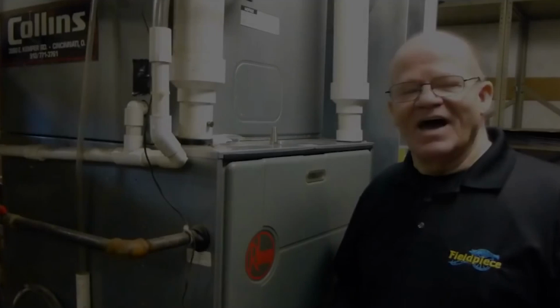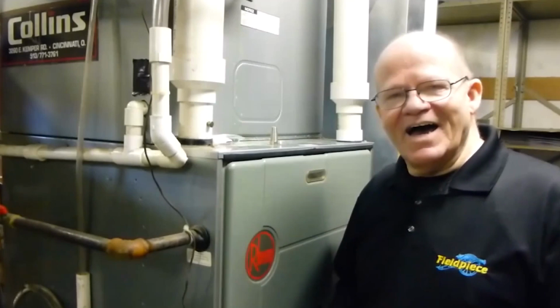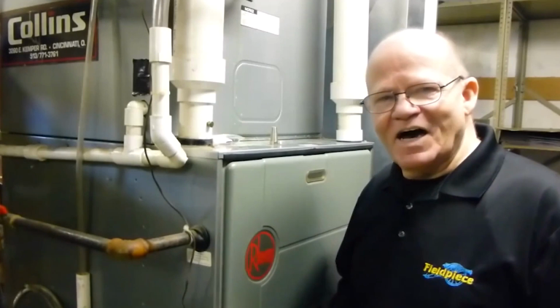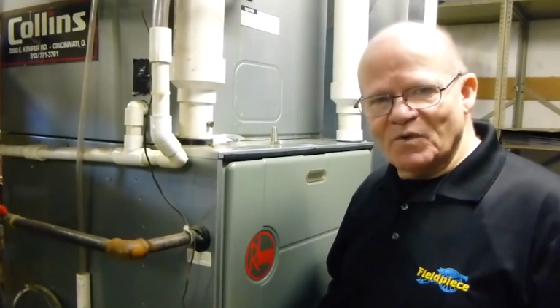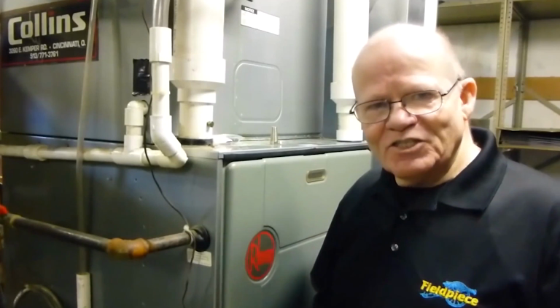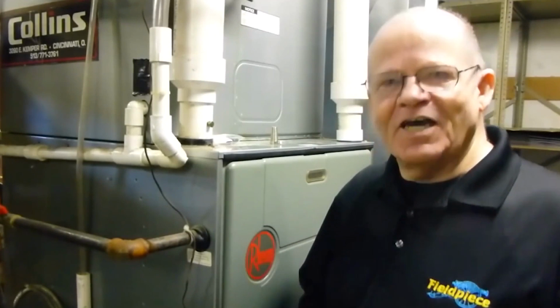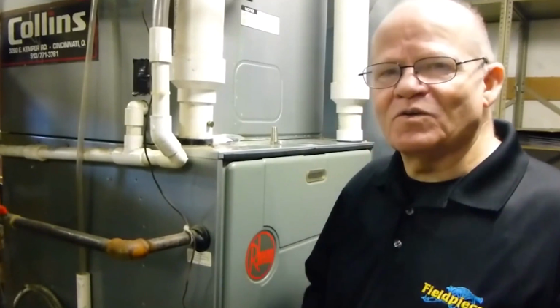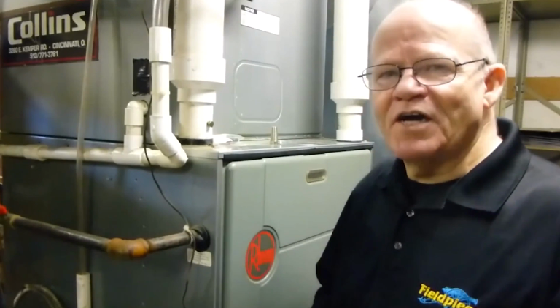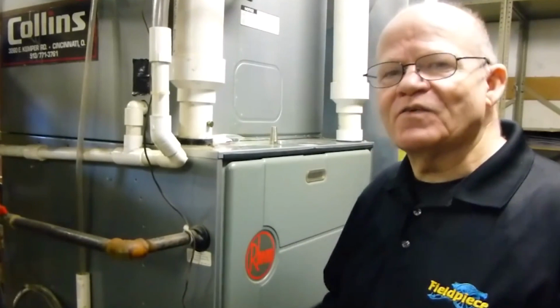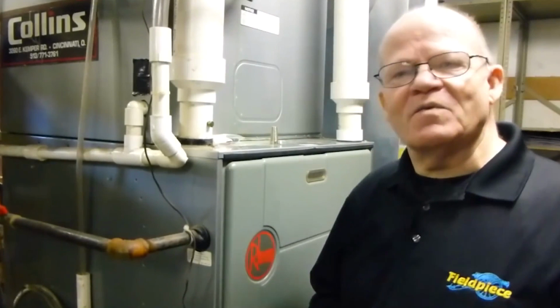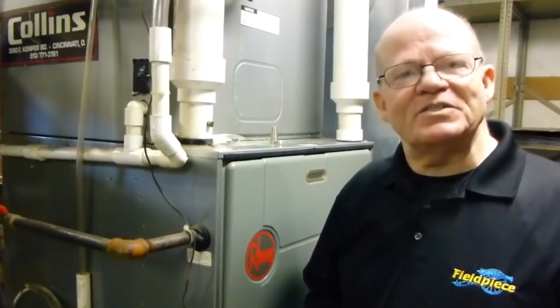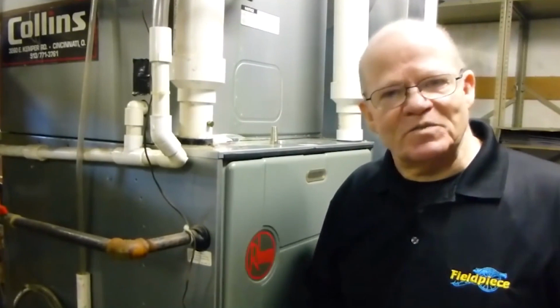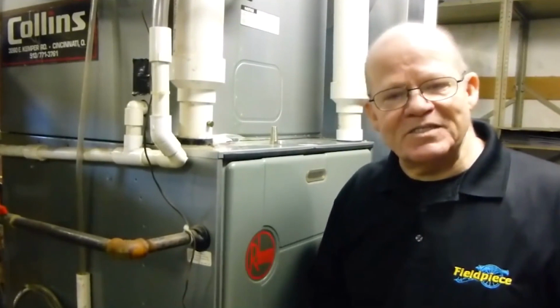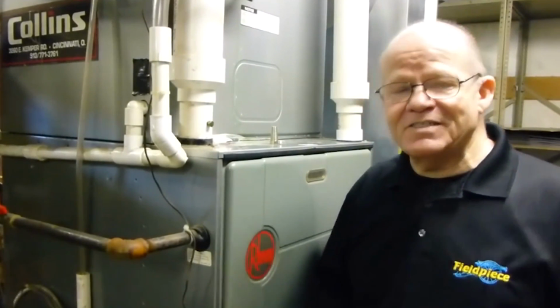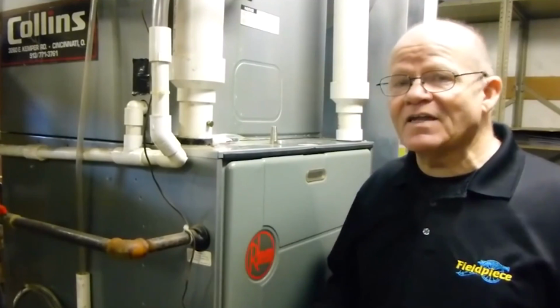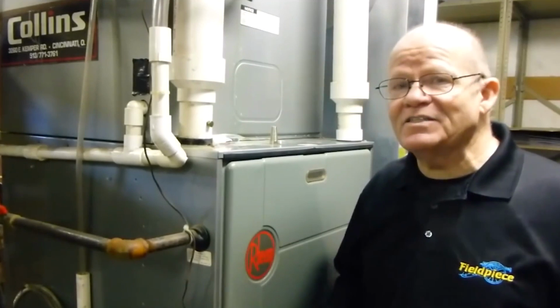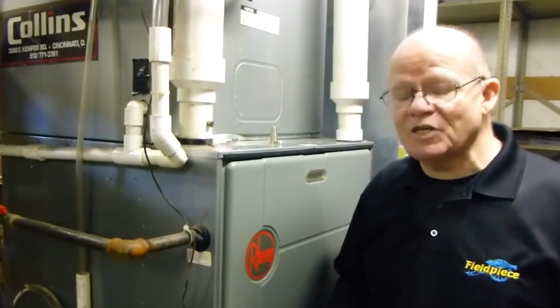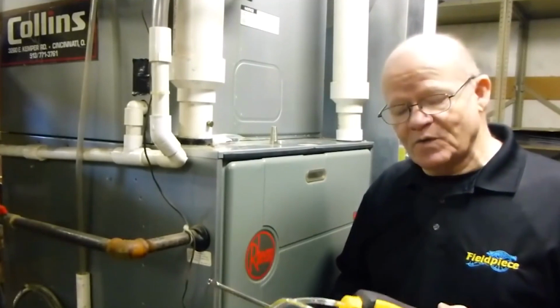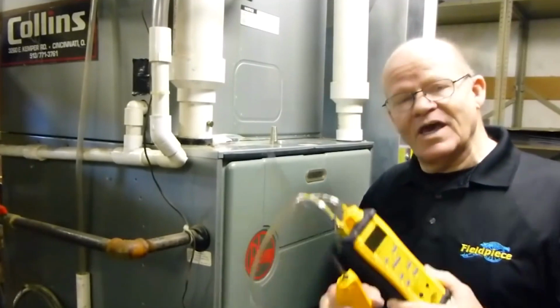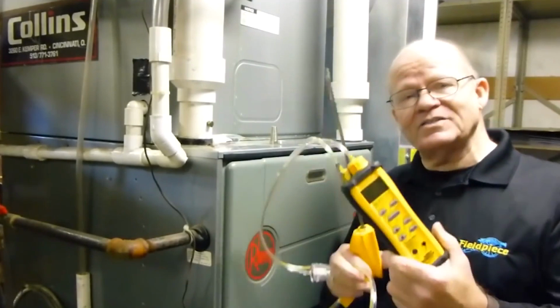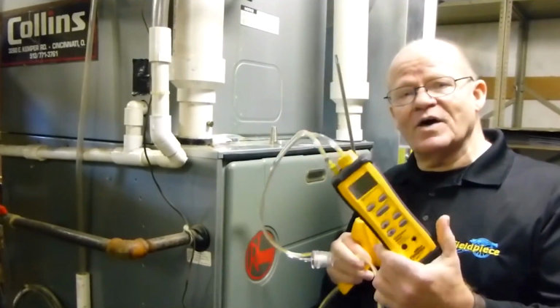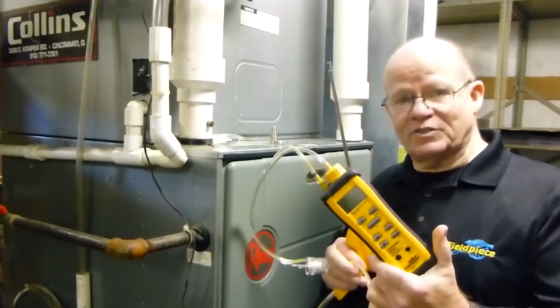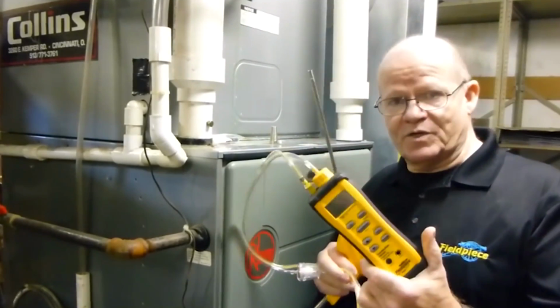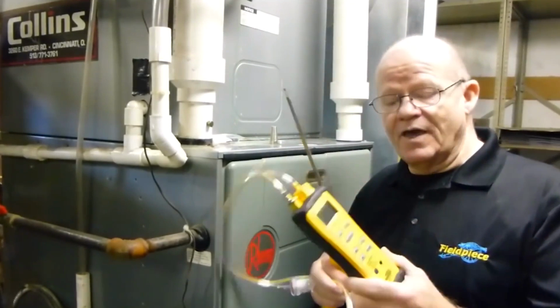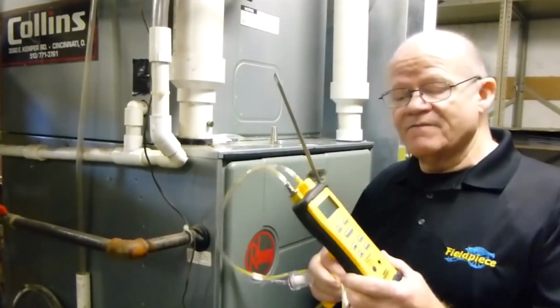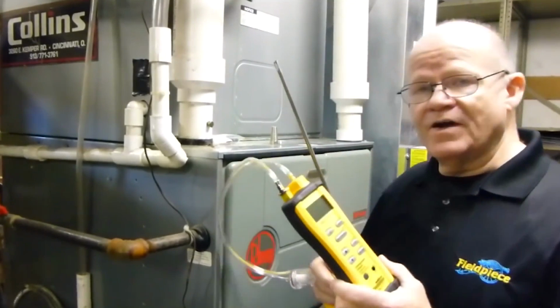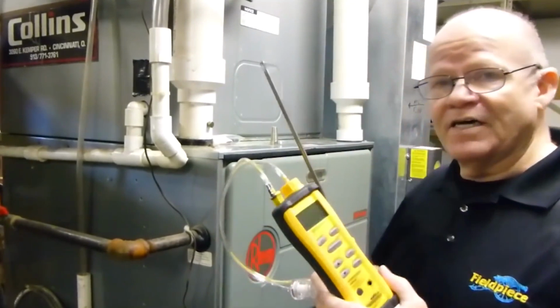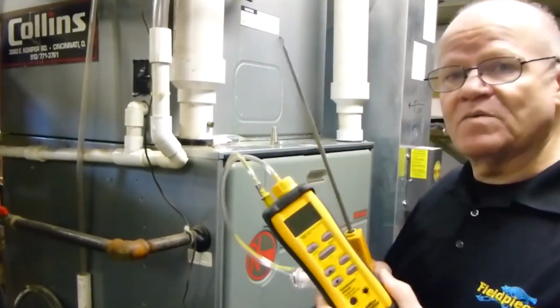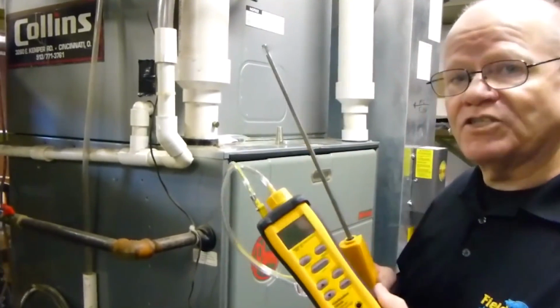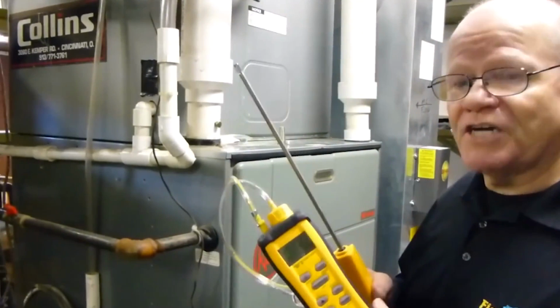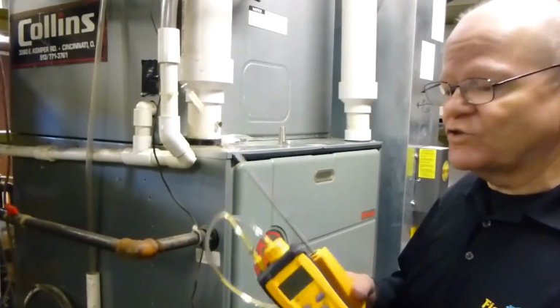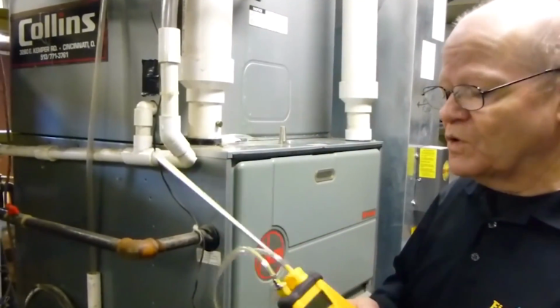Hi, I'm Rich, Technical Trainer for Fieldpiece Instruments, and today I'd like to show you the SOX3. Very nice combustion check tool.